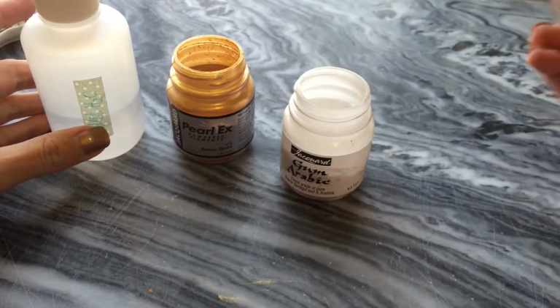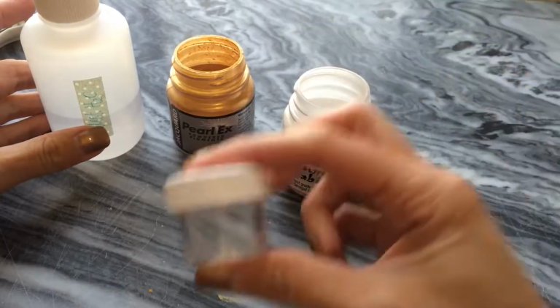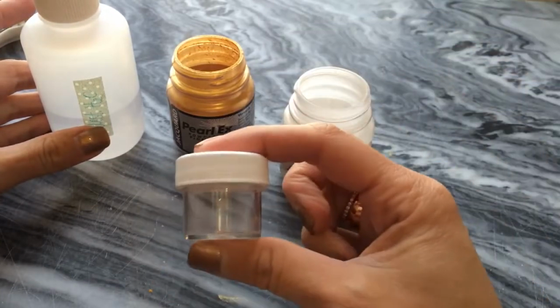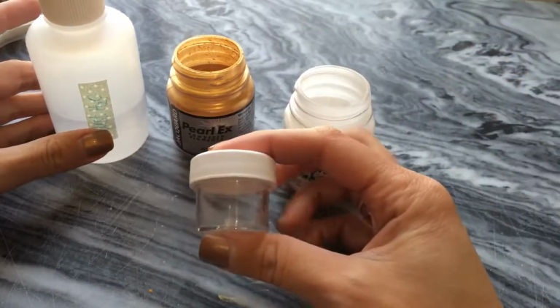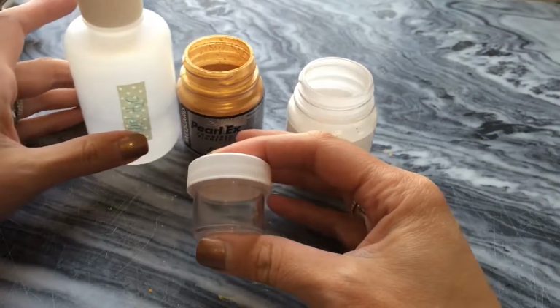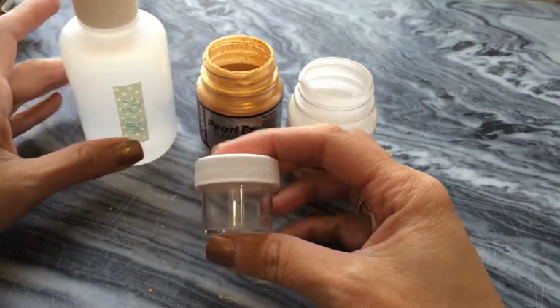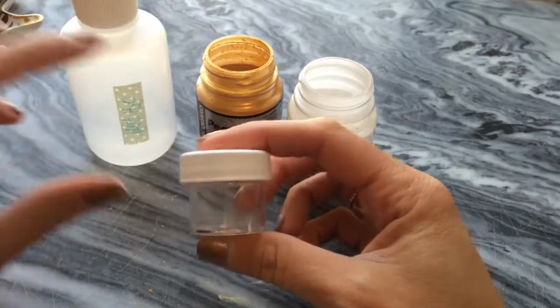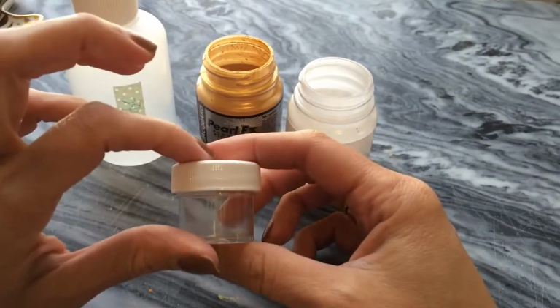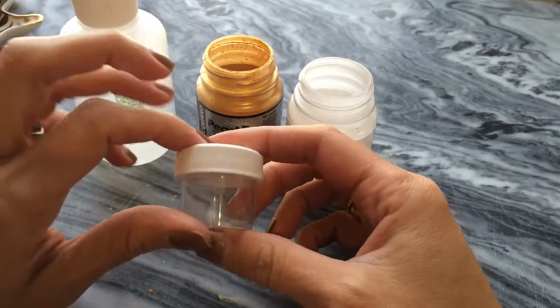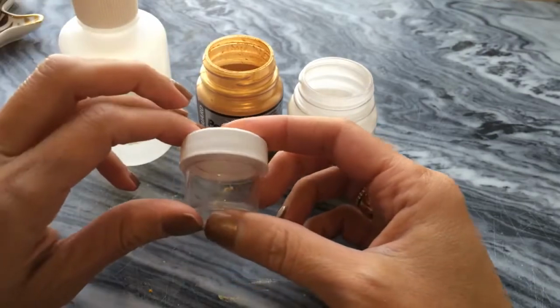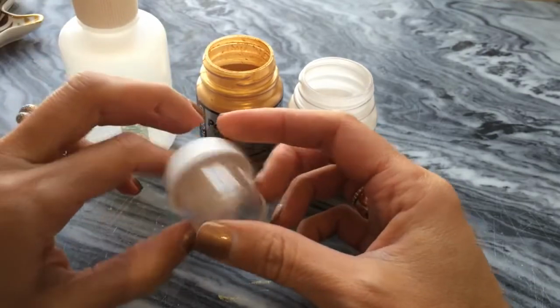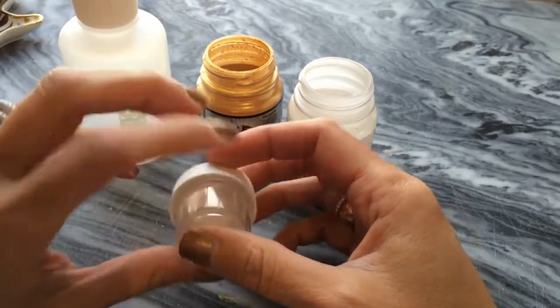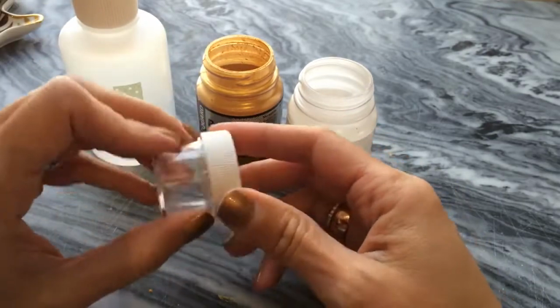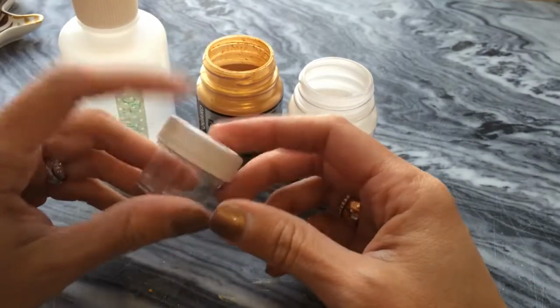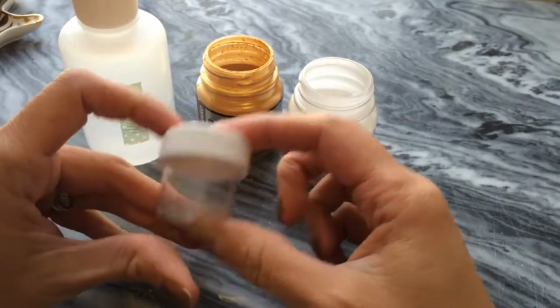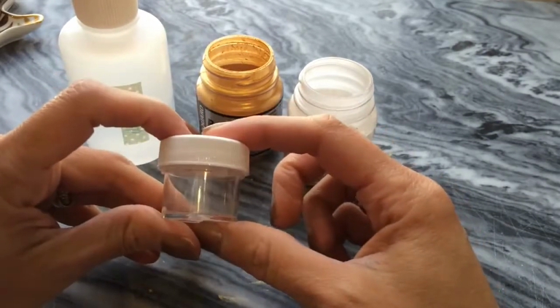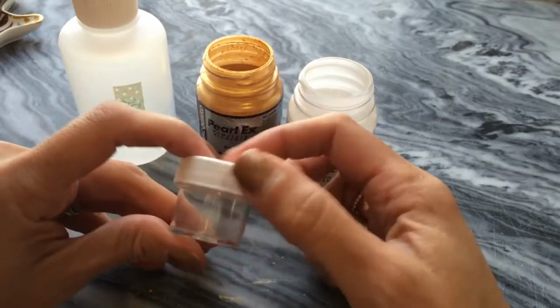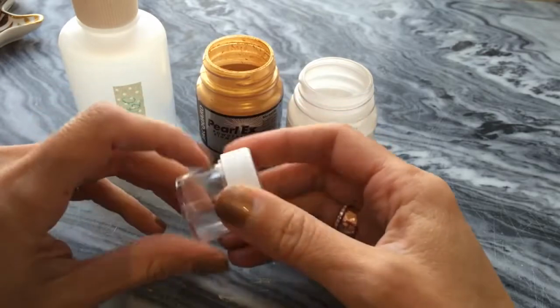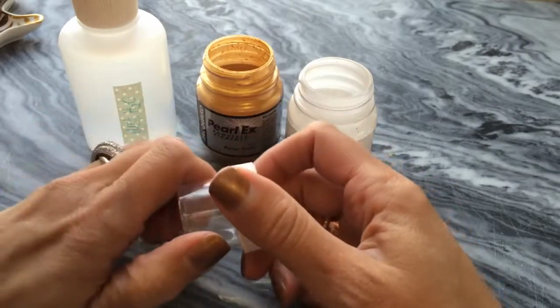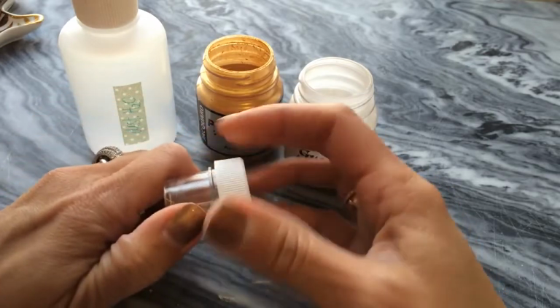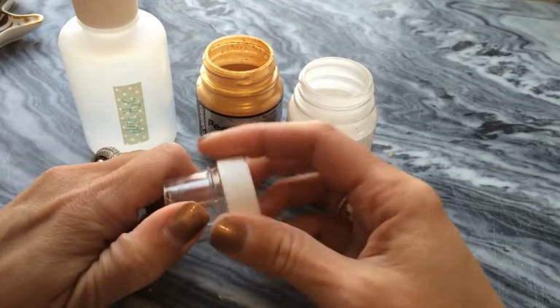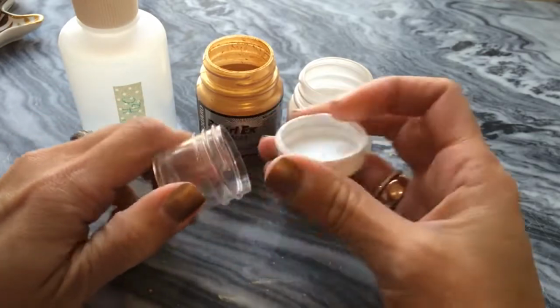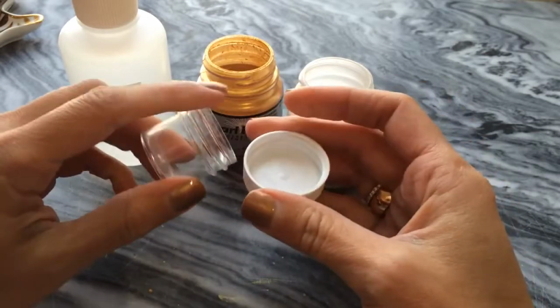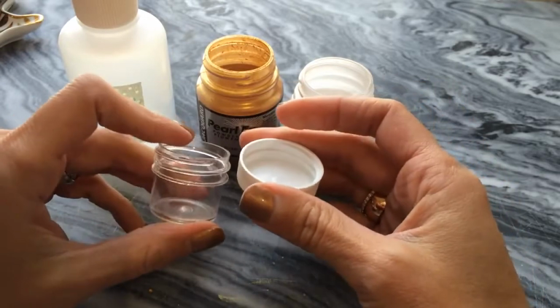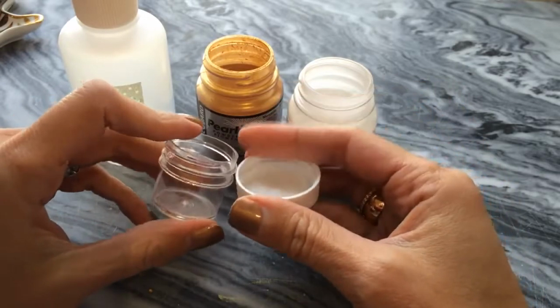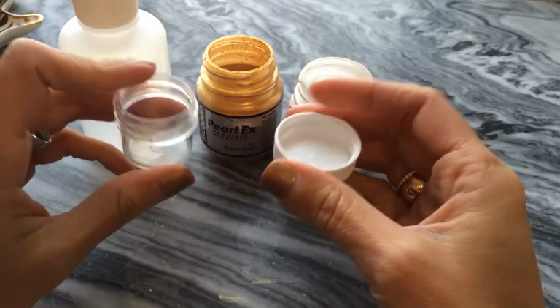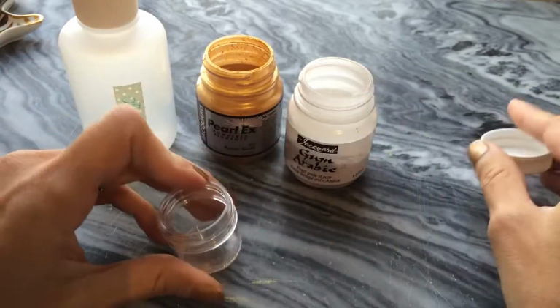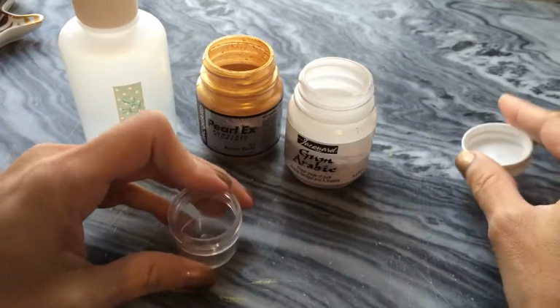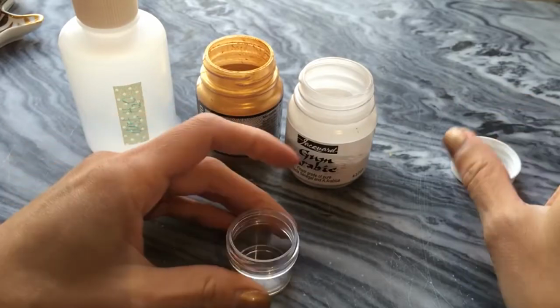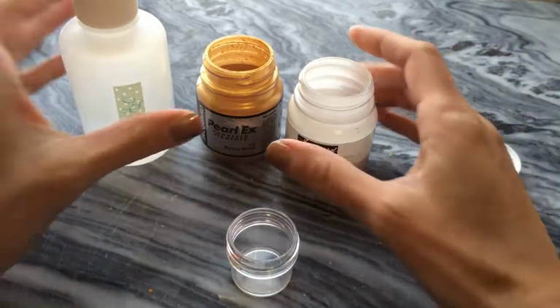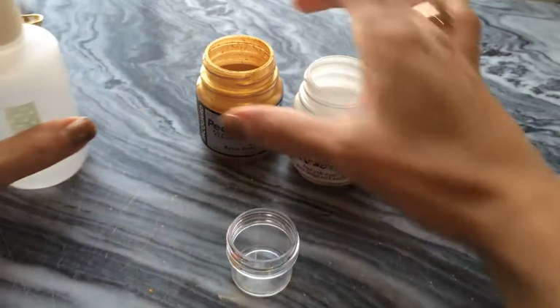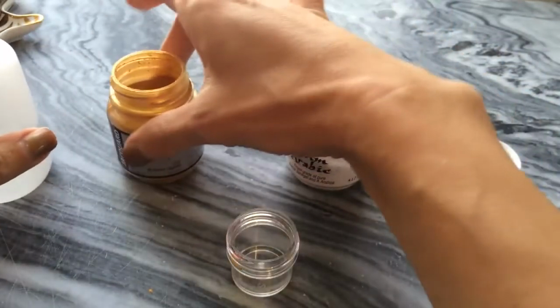You also need a container to put your ink in. This is a jumbo sized dinky dip from John Neill Books. I like them a lot to store ink in. The screw top makes storage very easy — I've never had one leak. Okay, let's get started.